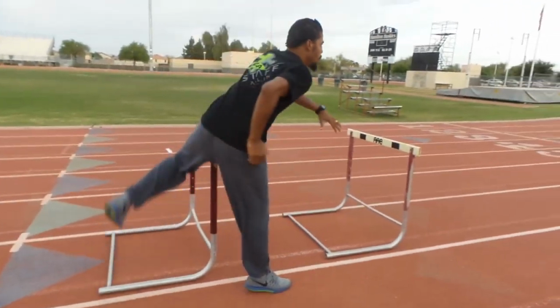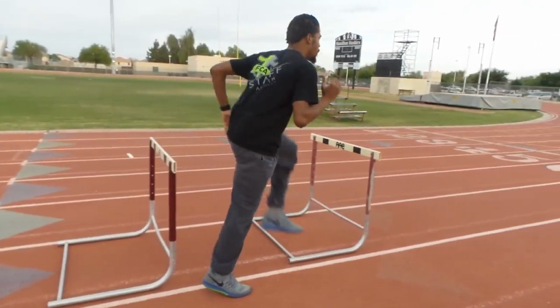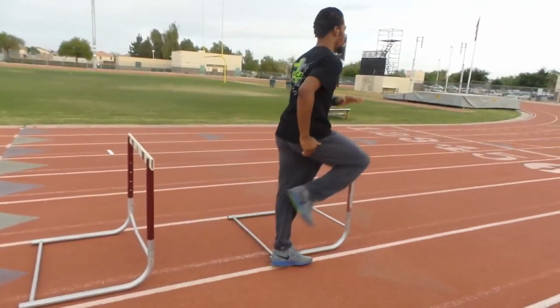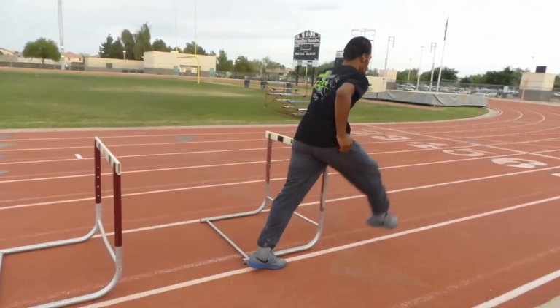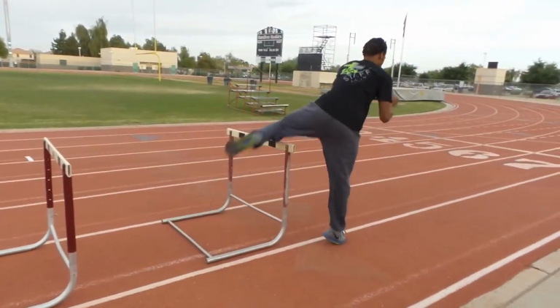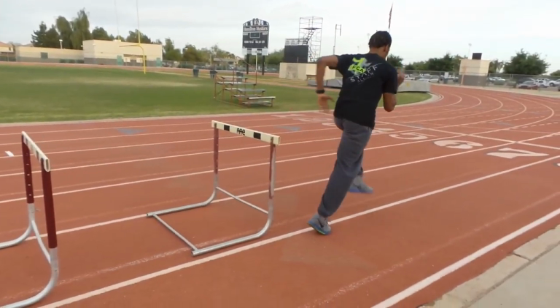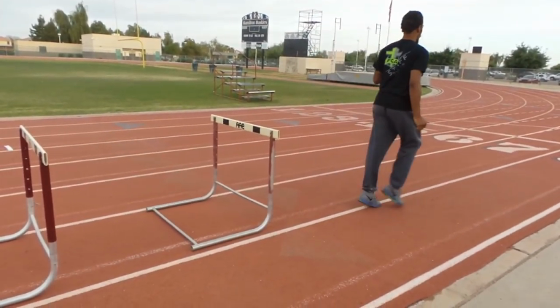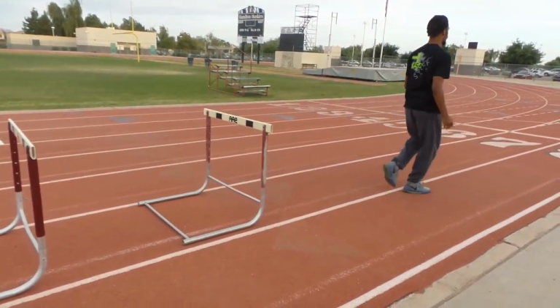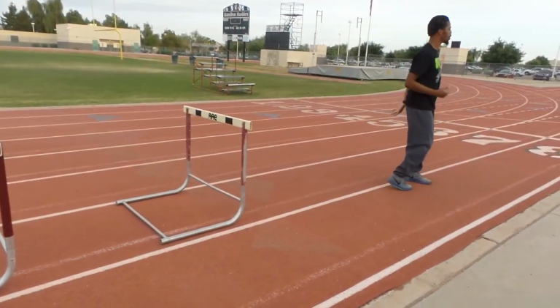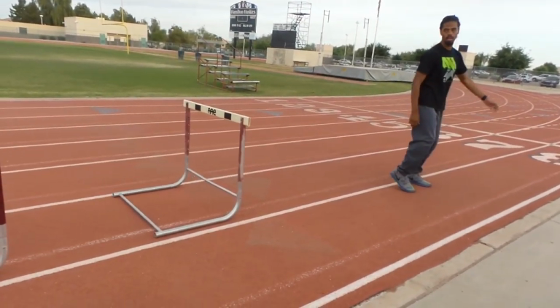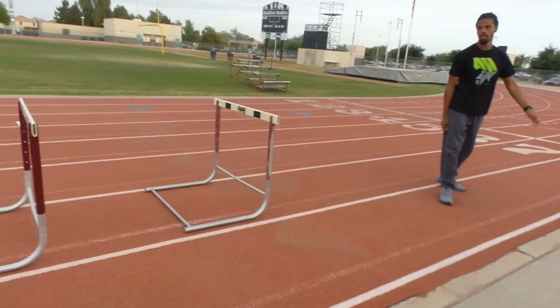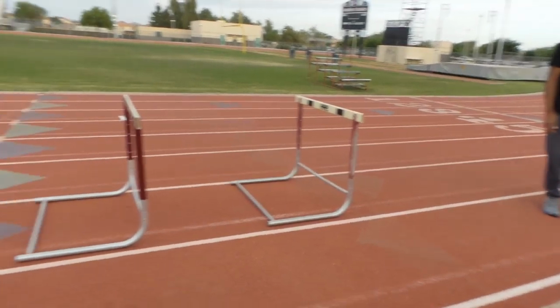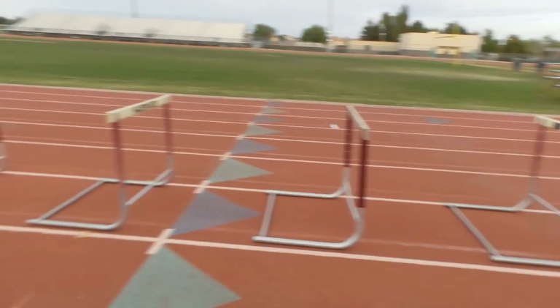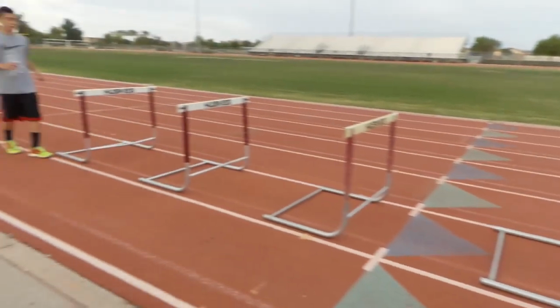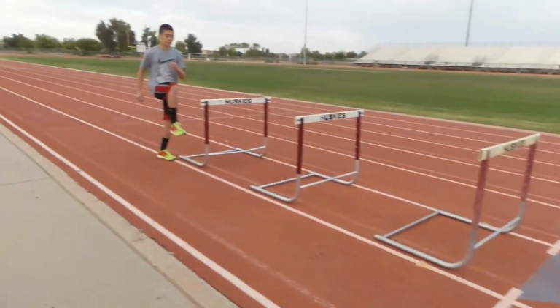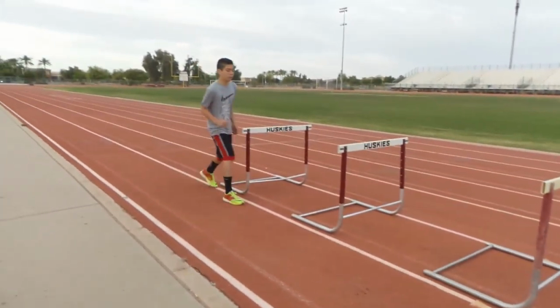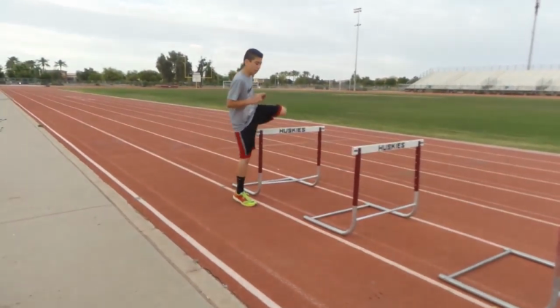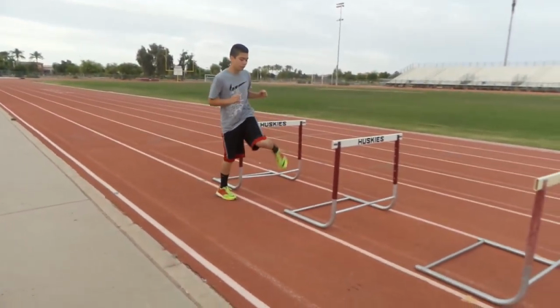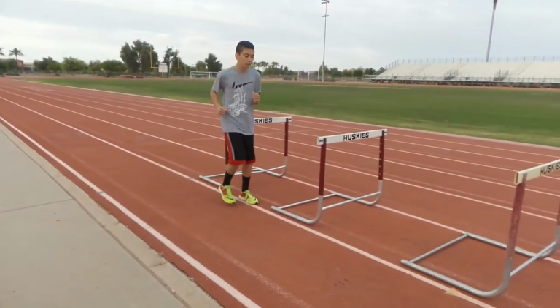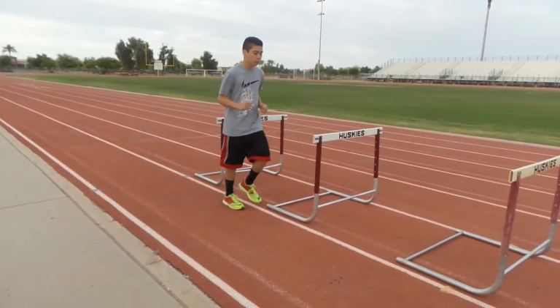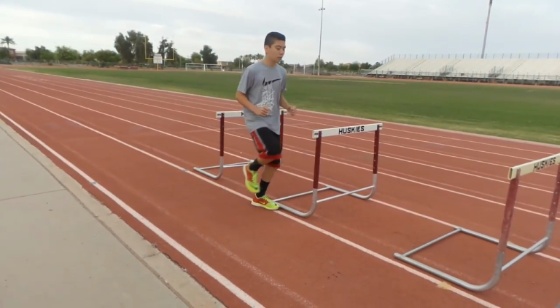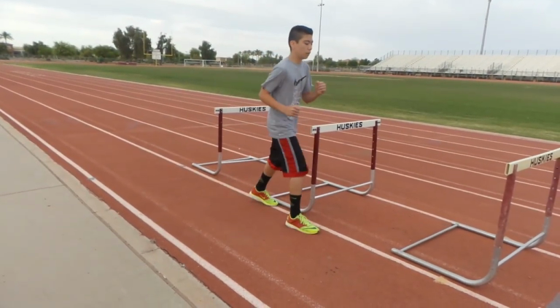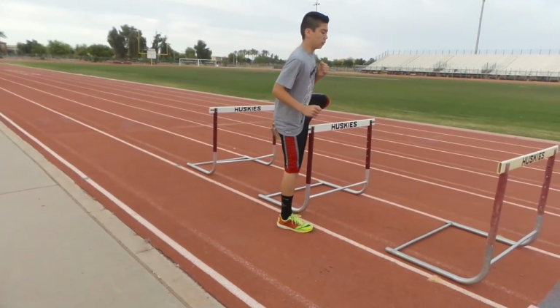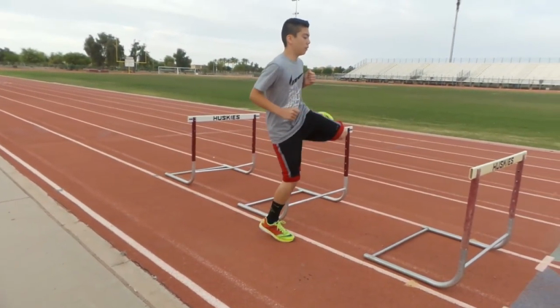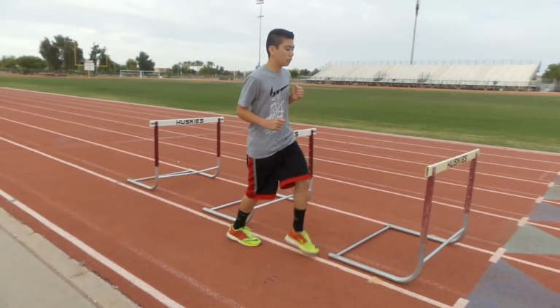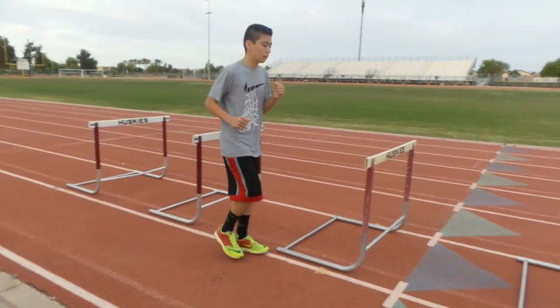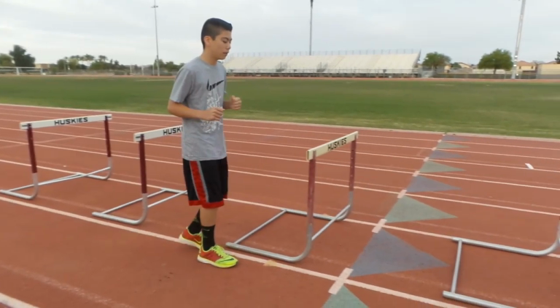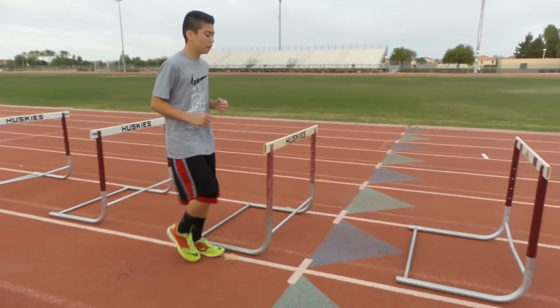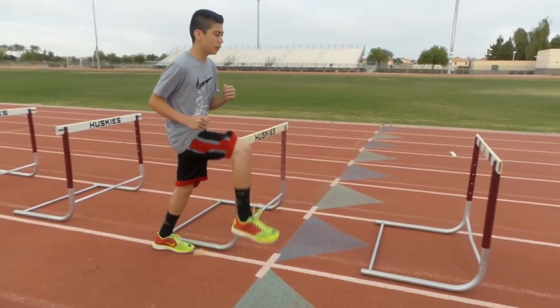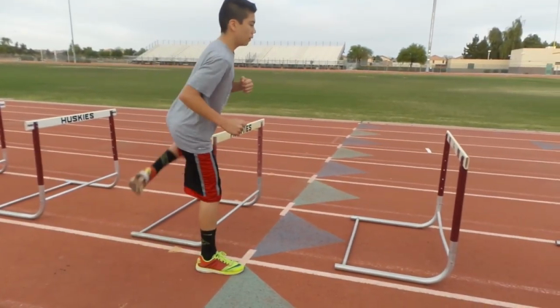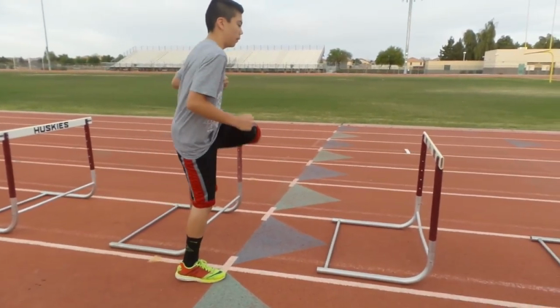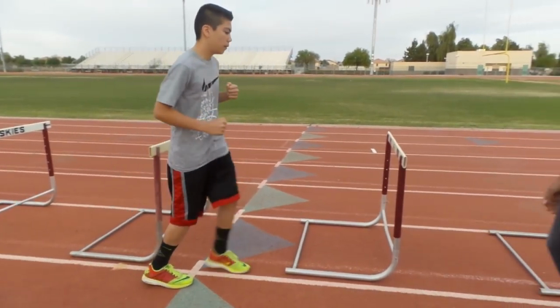Boom. Boom. Boom. Where was your knee? There you go. Just like the drill. You gotta use your arms.